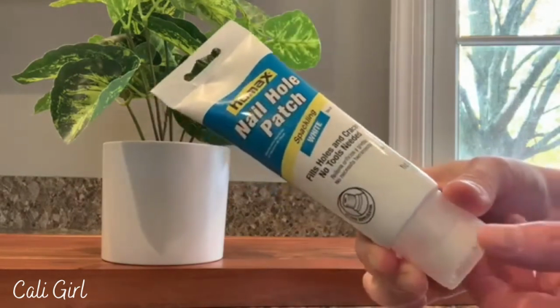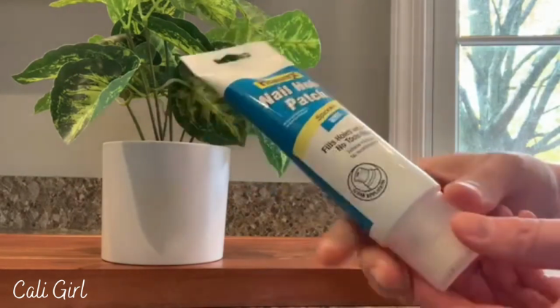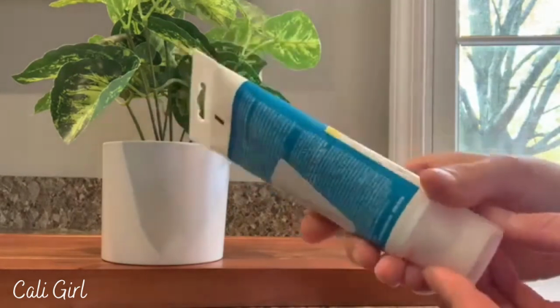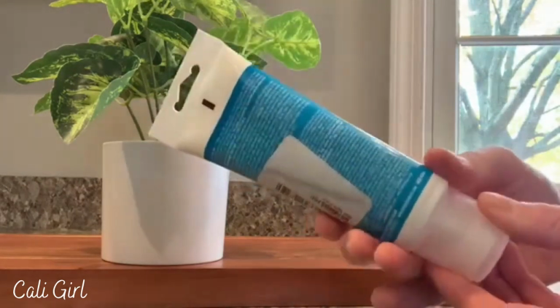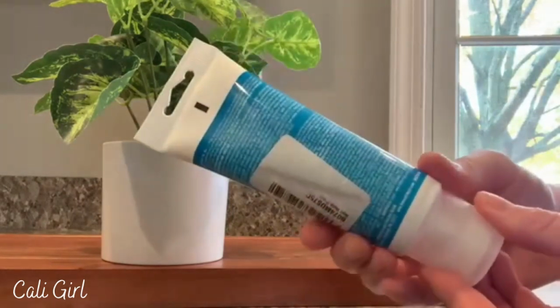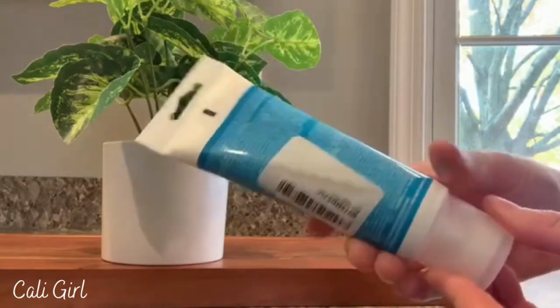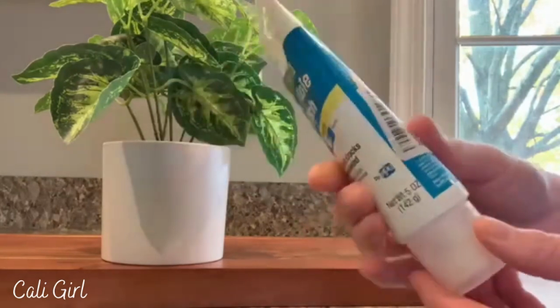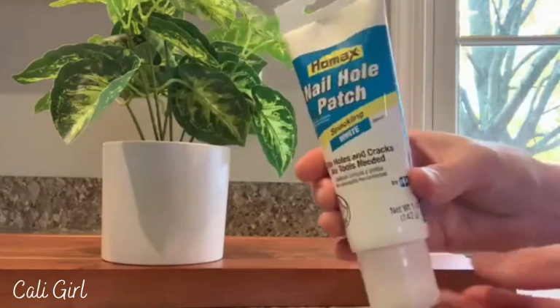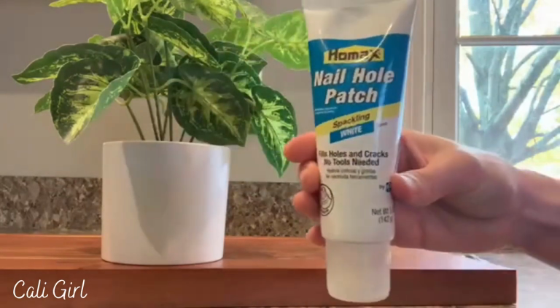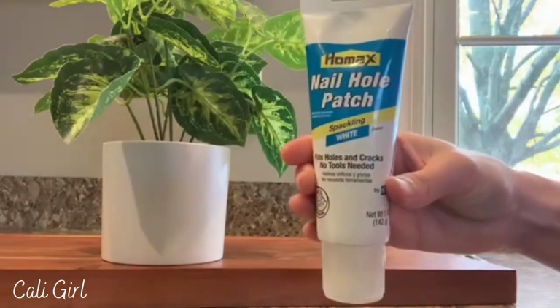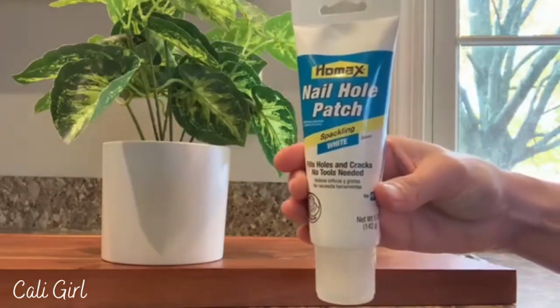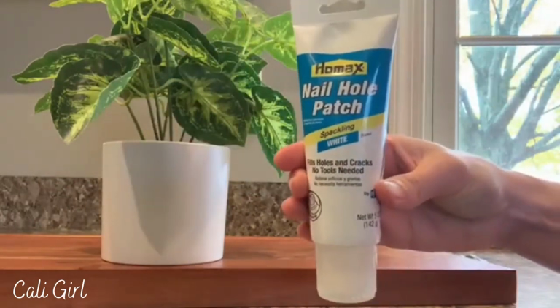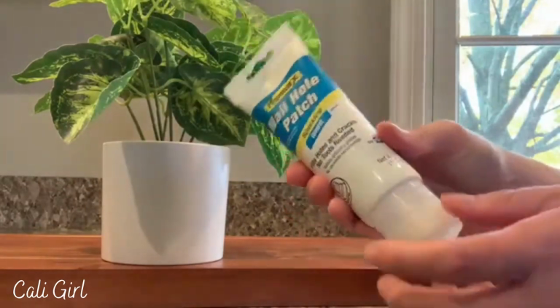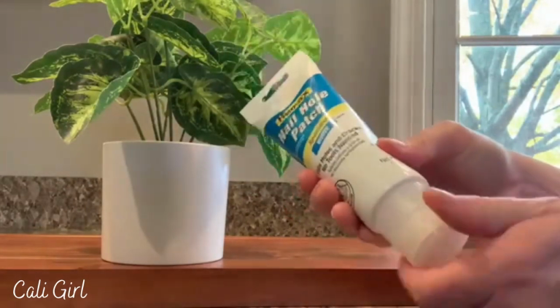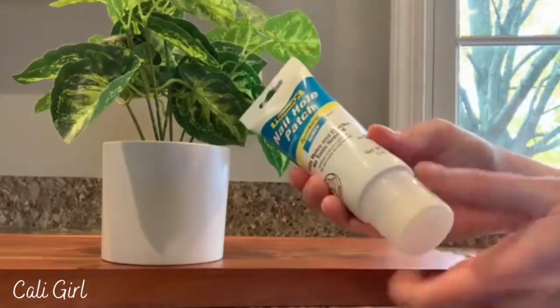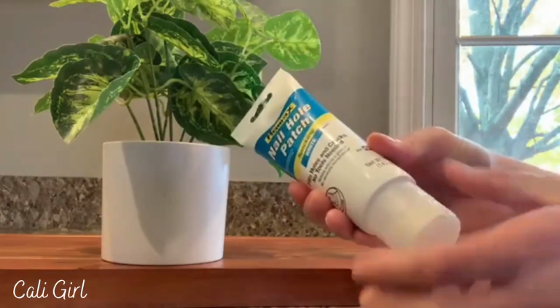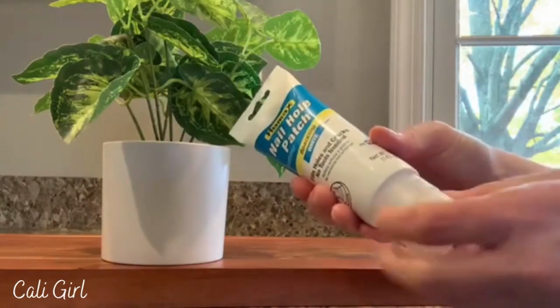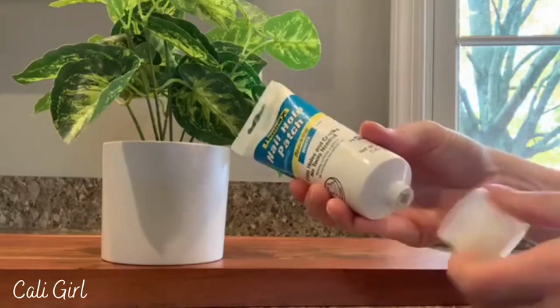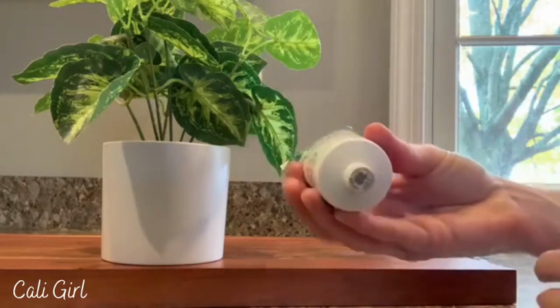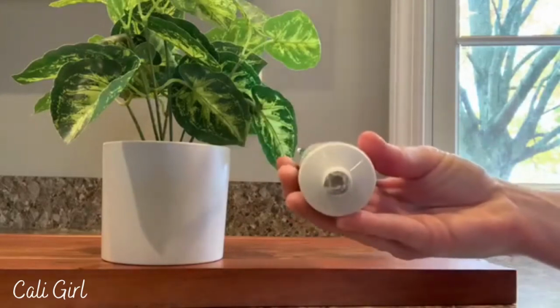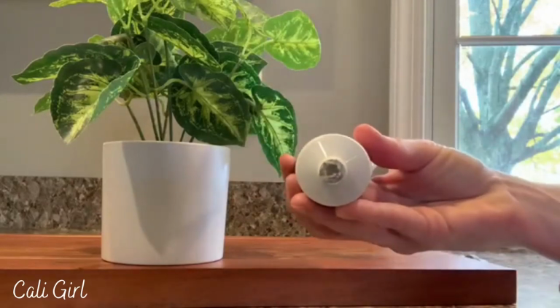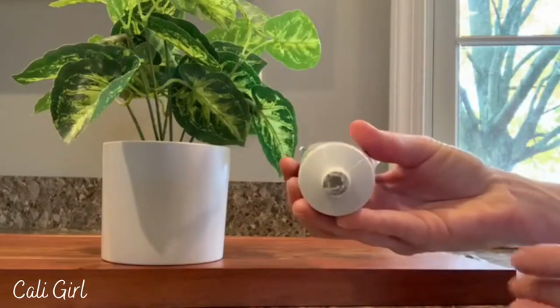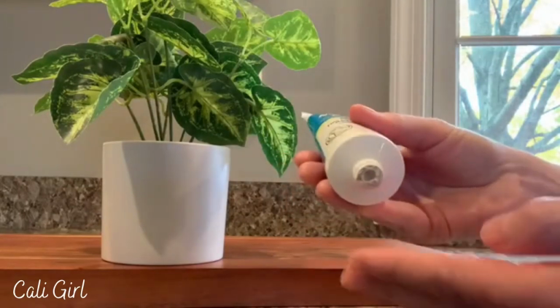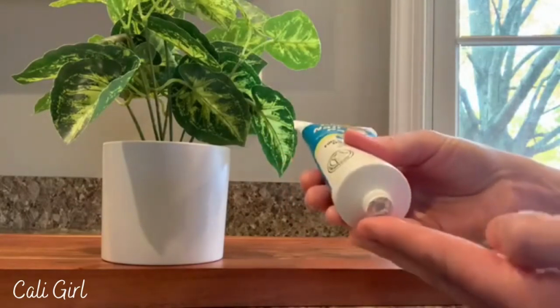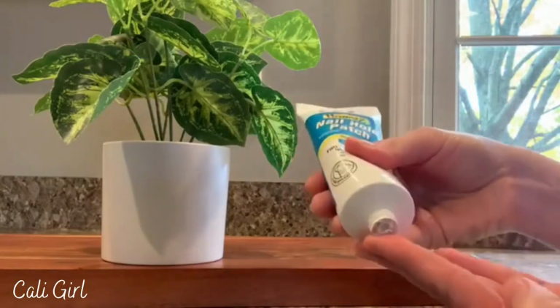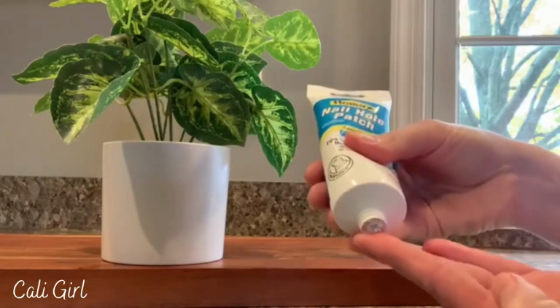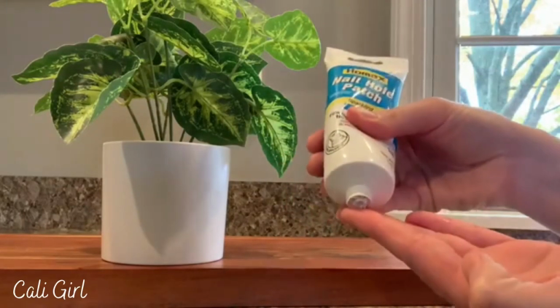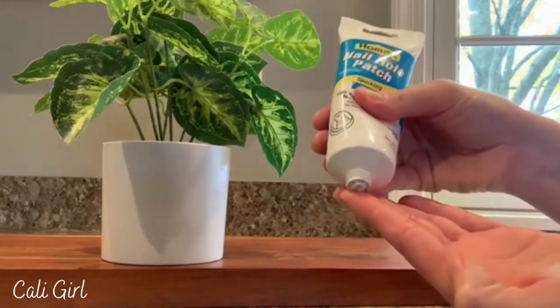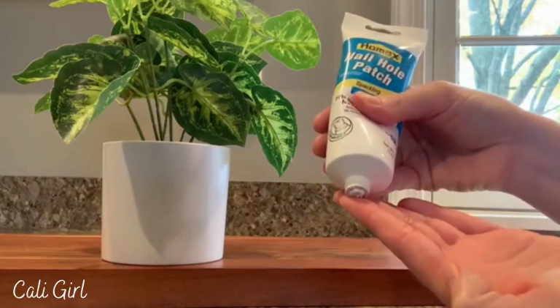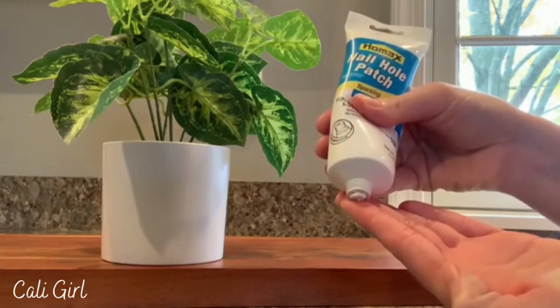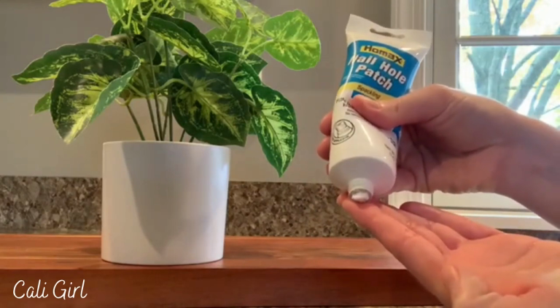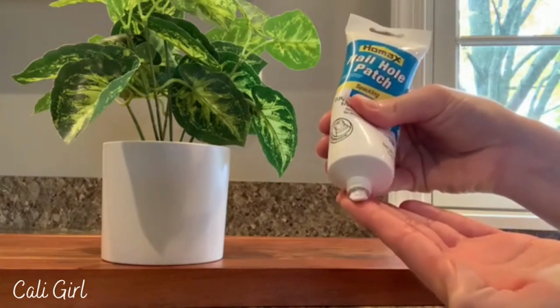I love the fact that it comes in a tube. Whenever I get a jar of spackling it always dries out, and this does not. I absolutely love that — it seriously does not dry out, which always happens to me with the other tubs of spackling.